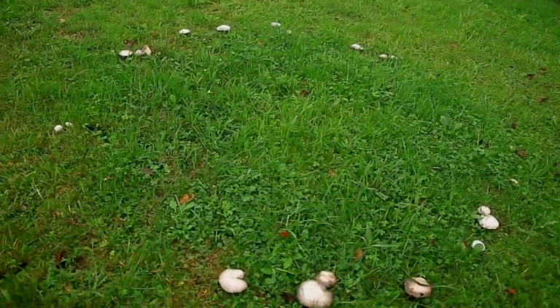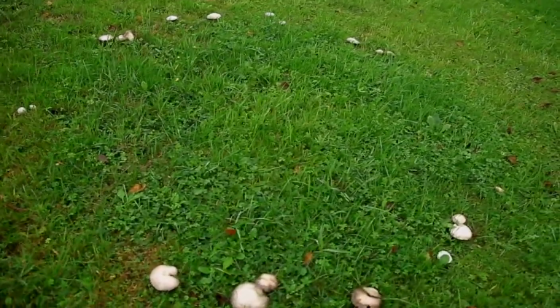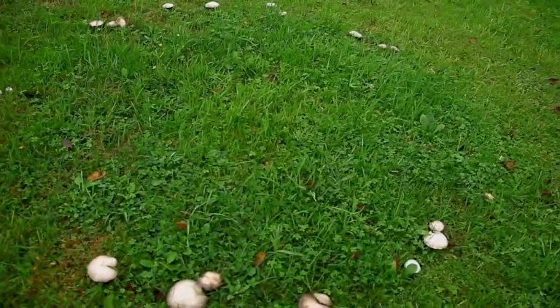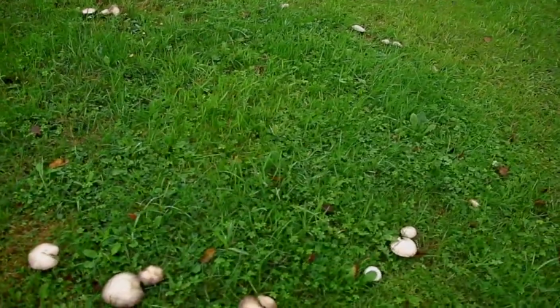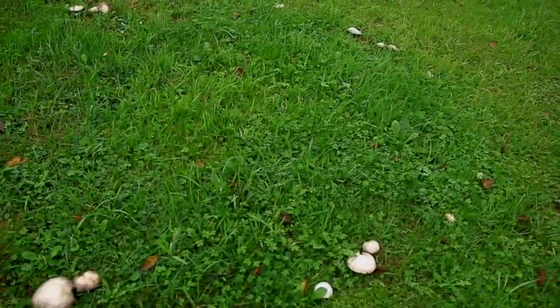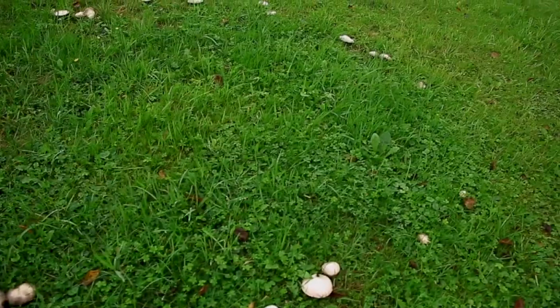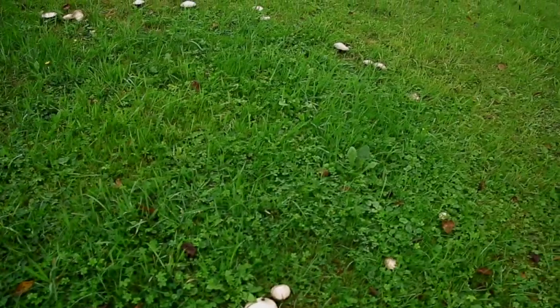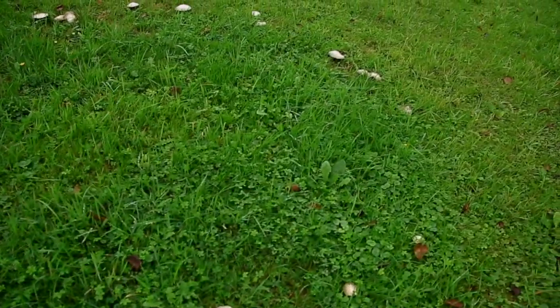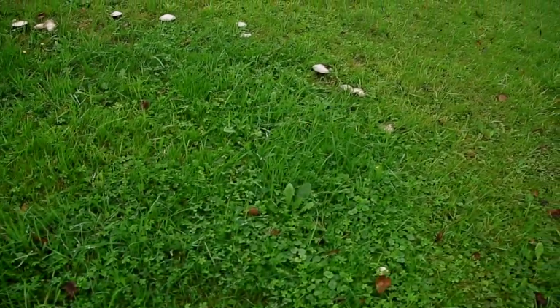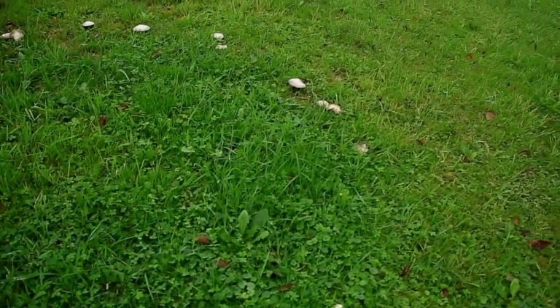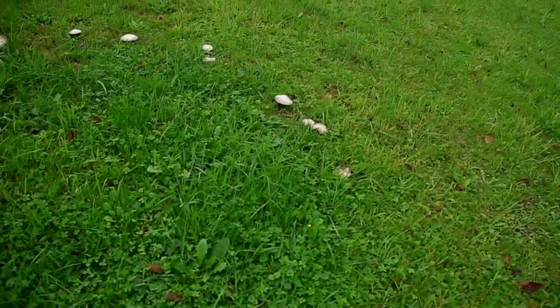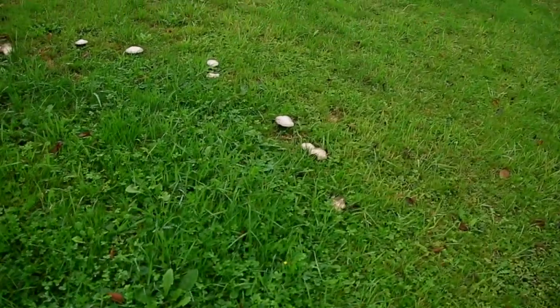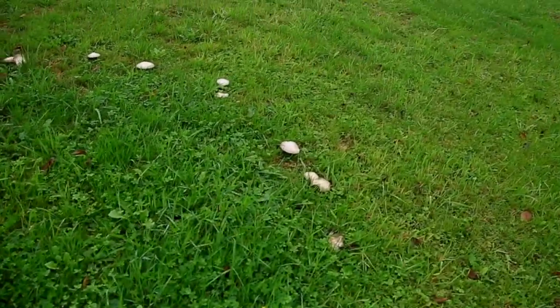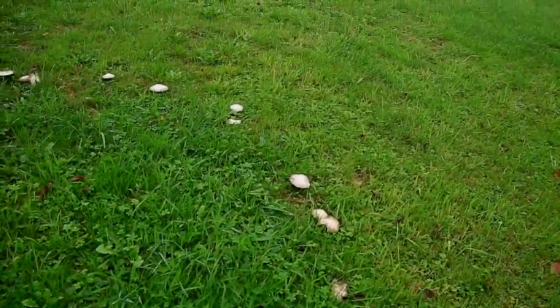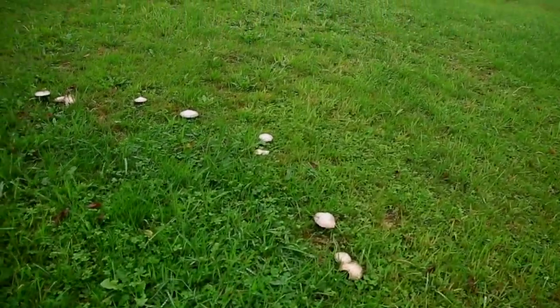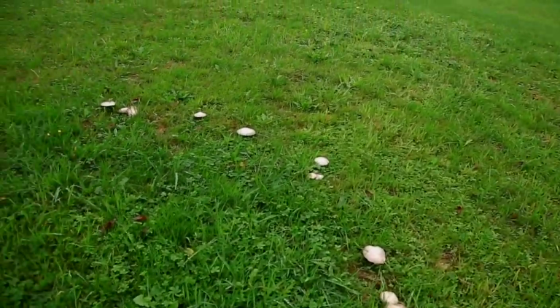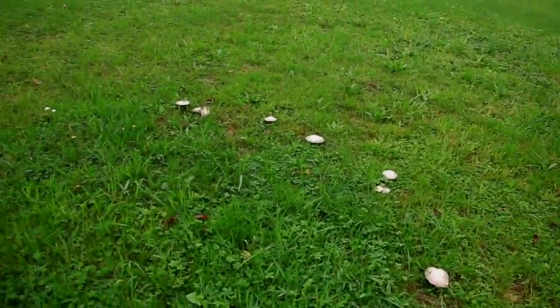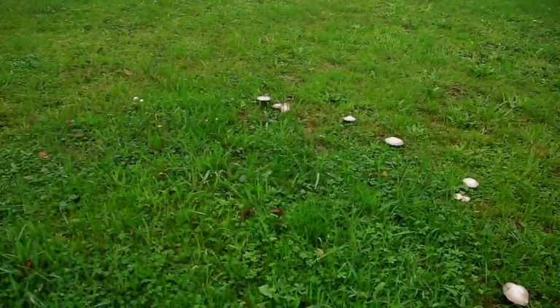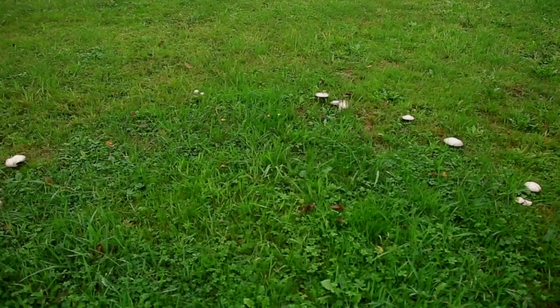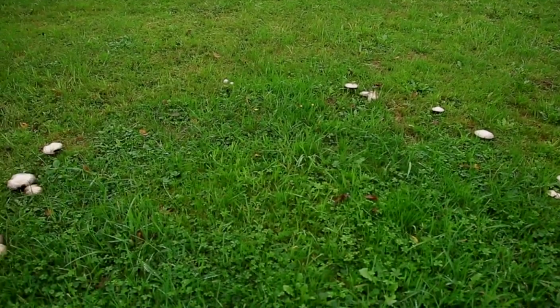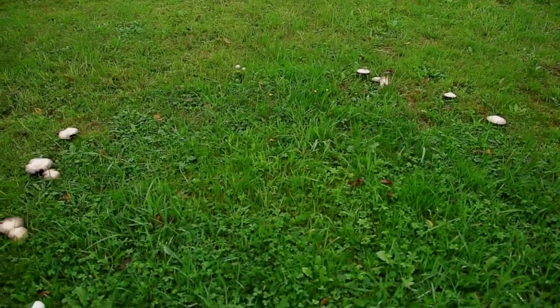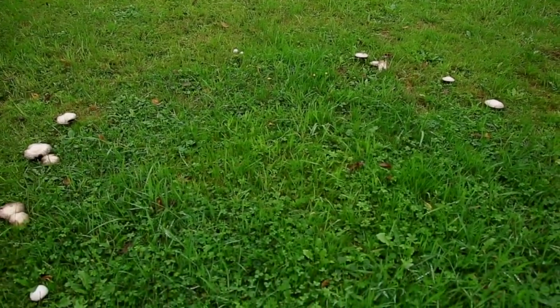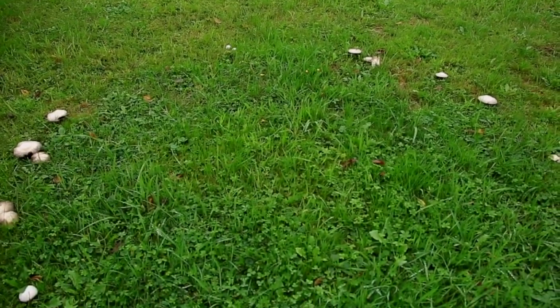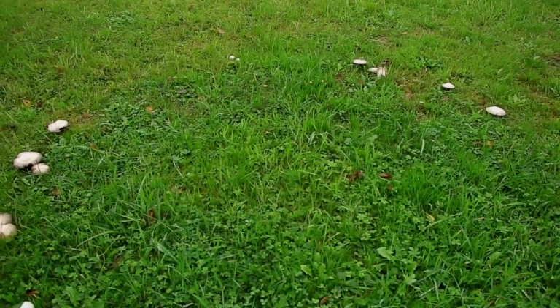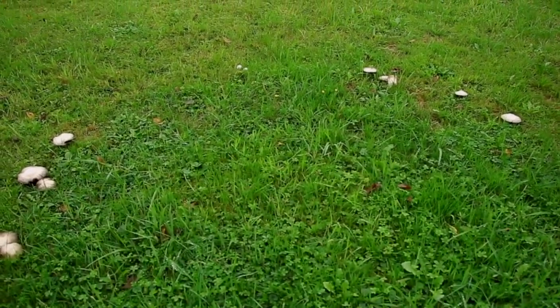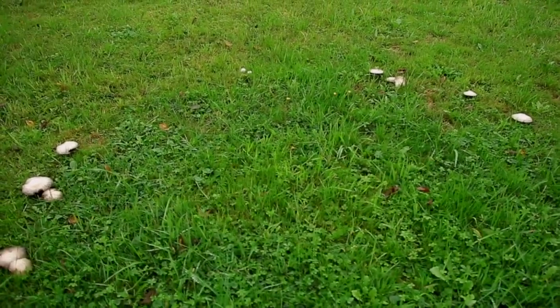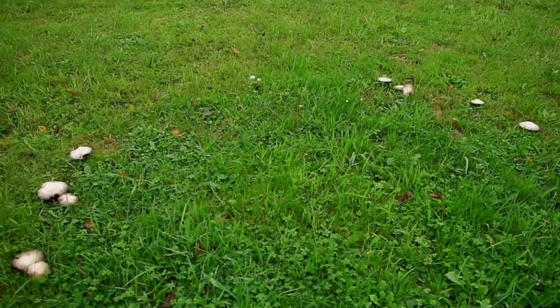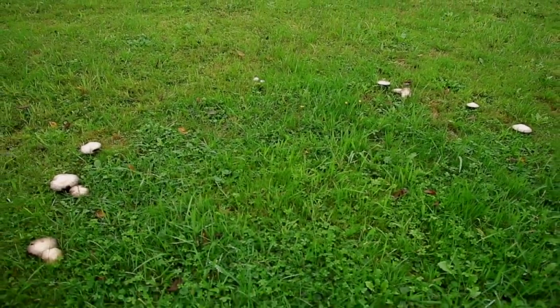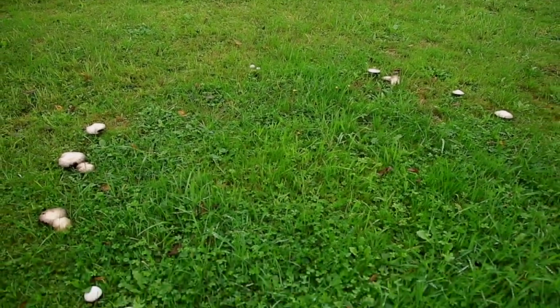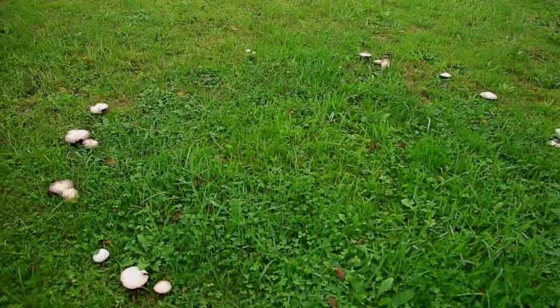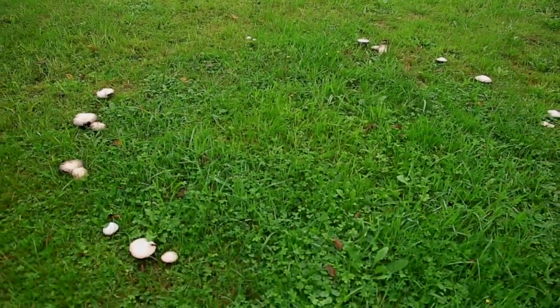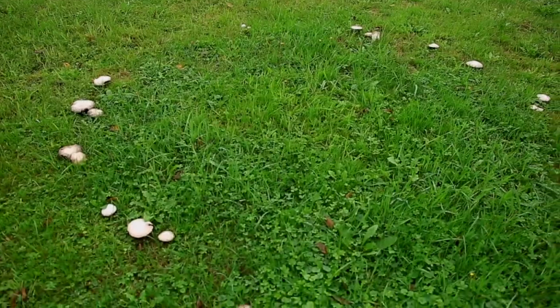And this is where you can find mycorrhizal fungi. I could come here at a later stage, dig out some soil, and then multiply it.